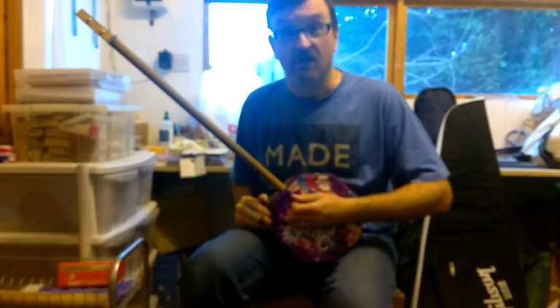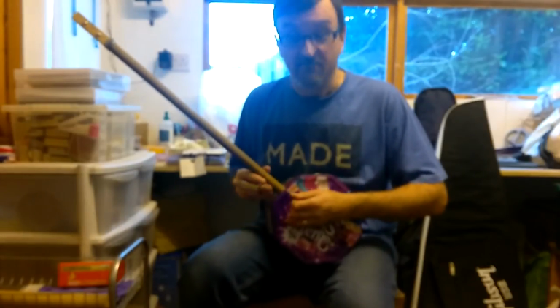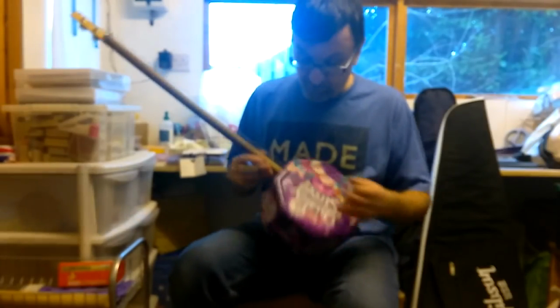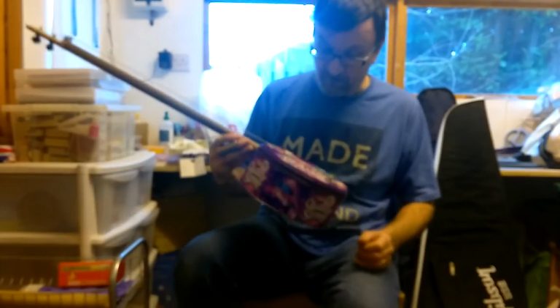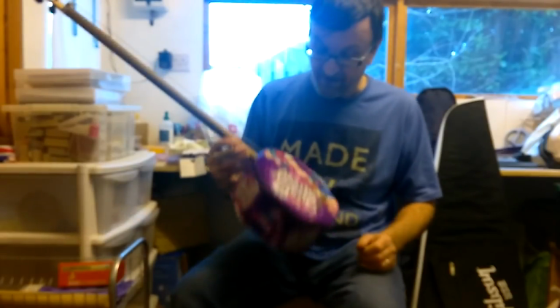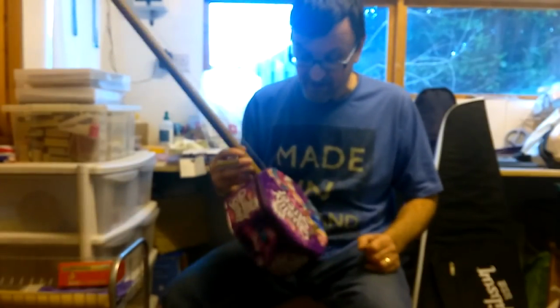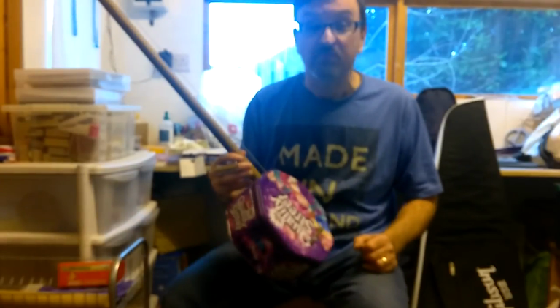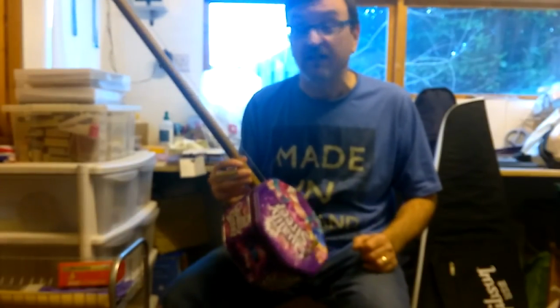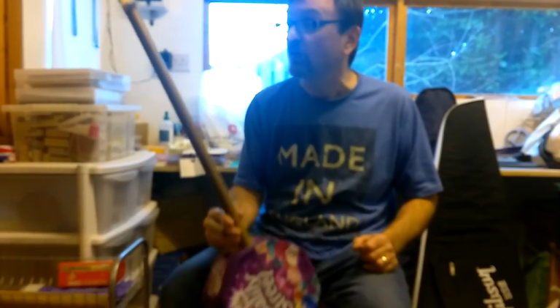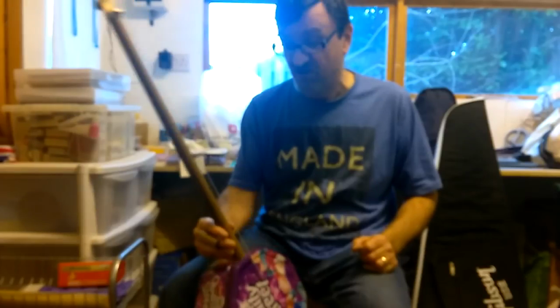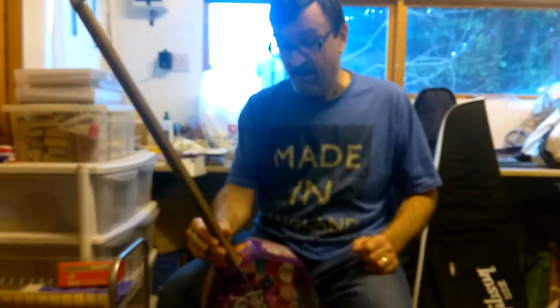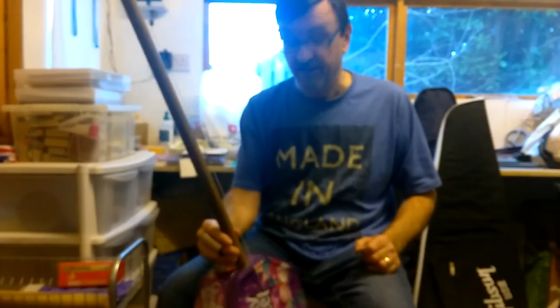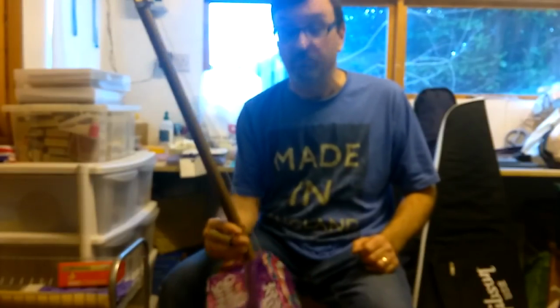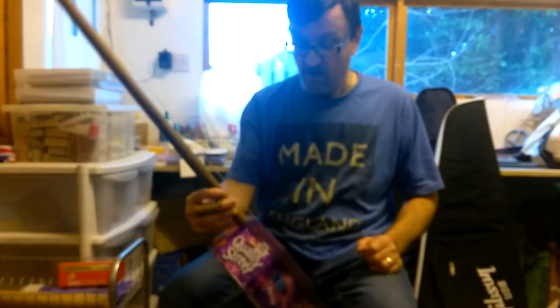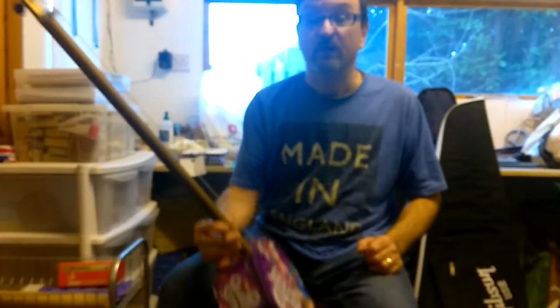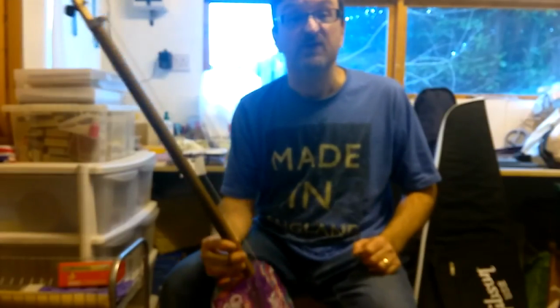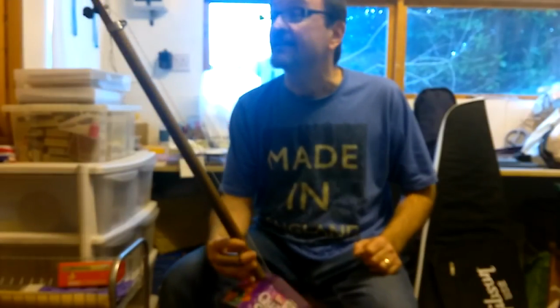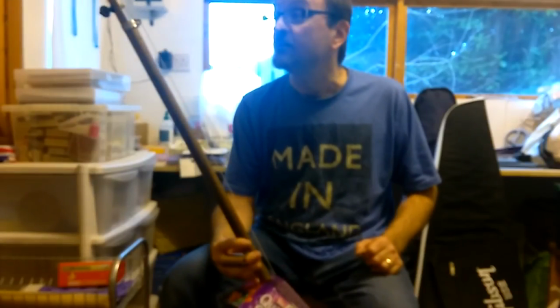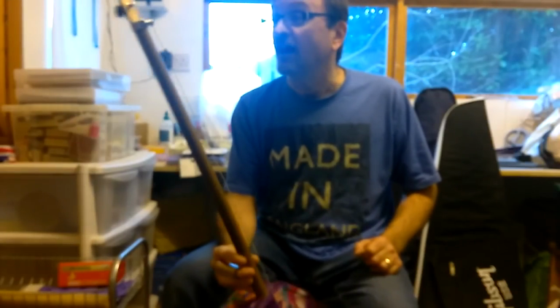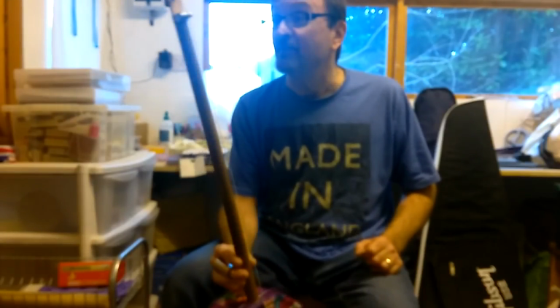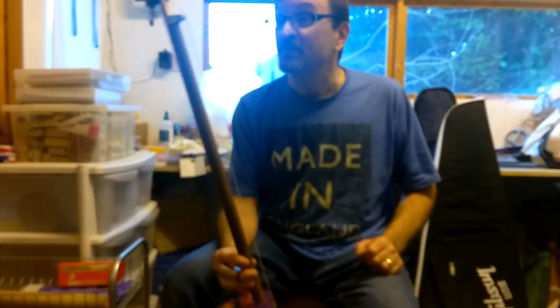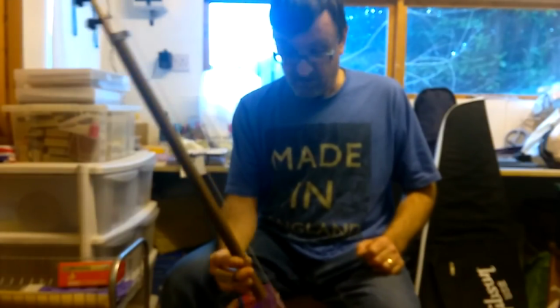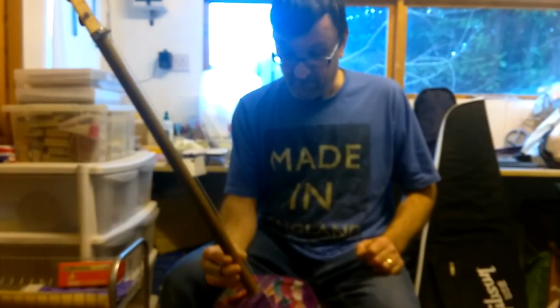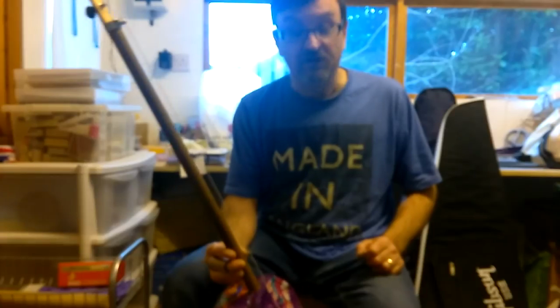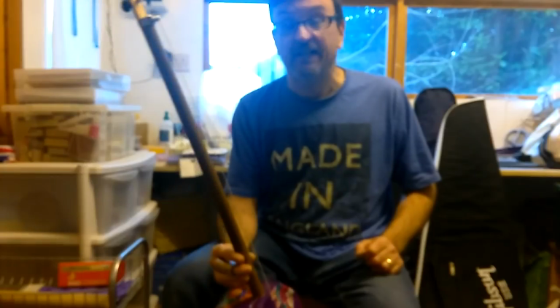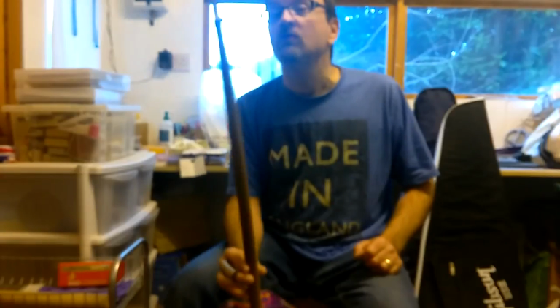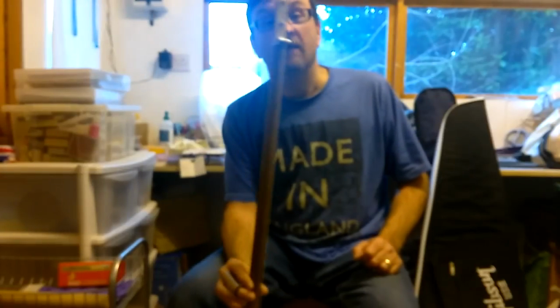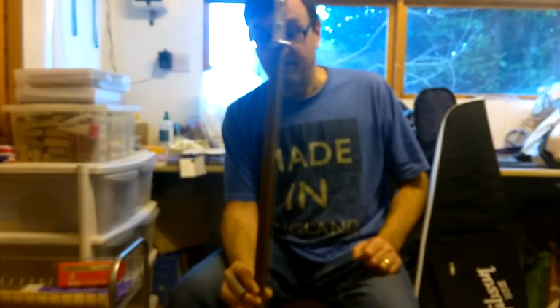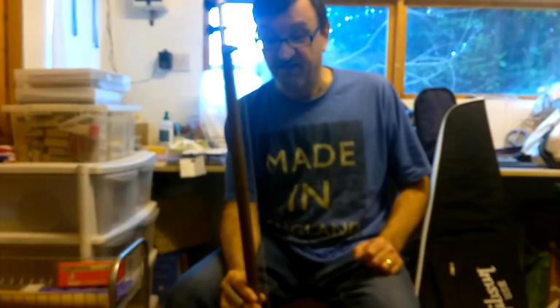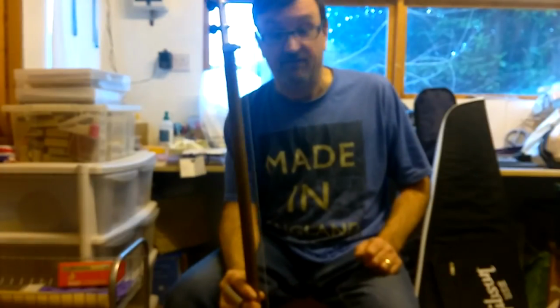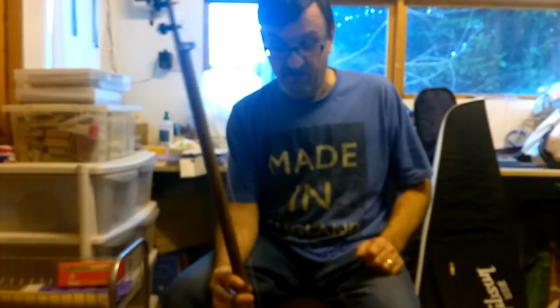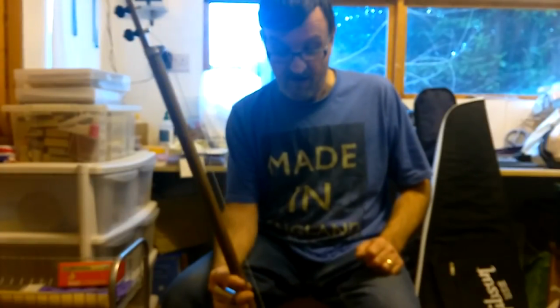So I hope you agree with me that that sounds pretty good for what is essentially an old broom and an old sweet tin. If you've not had a go making something like this yourself, have a go — it's great fun.